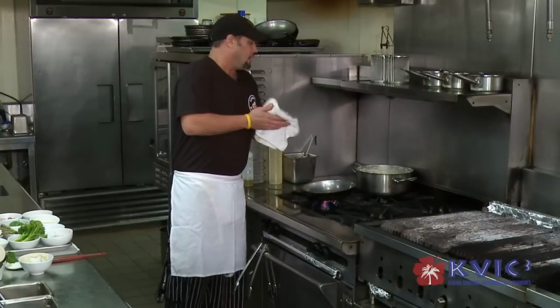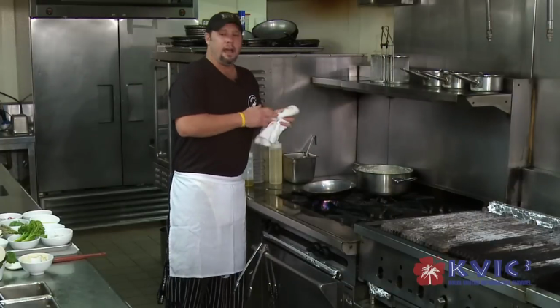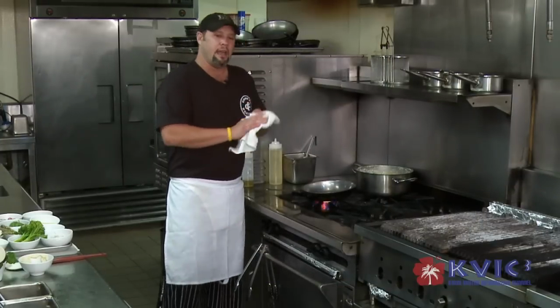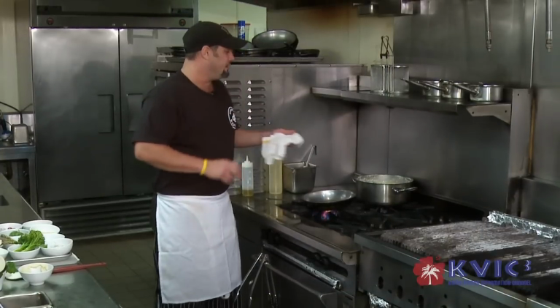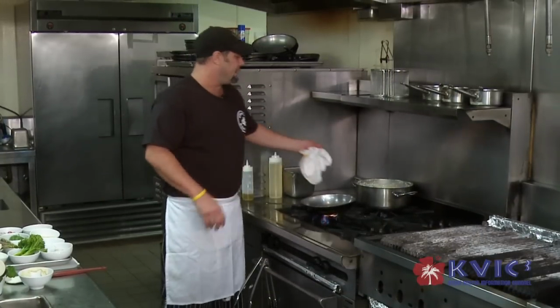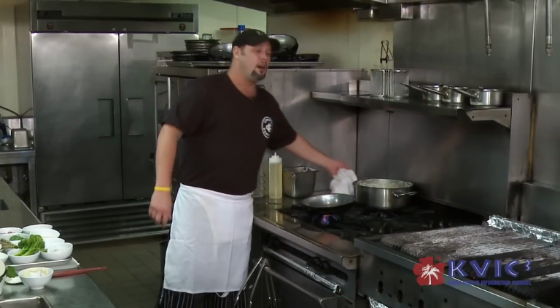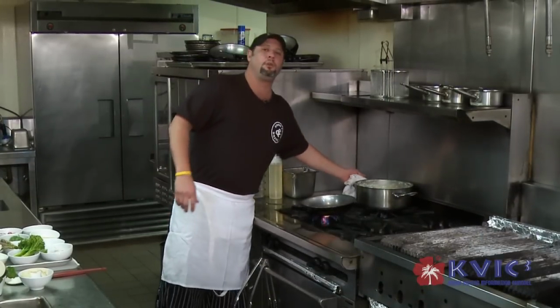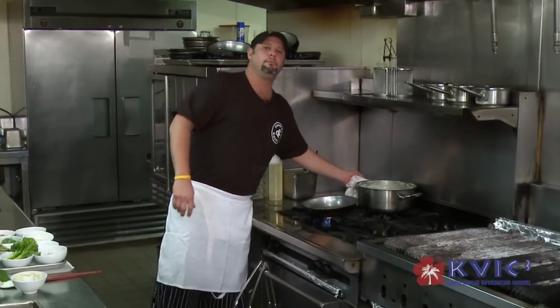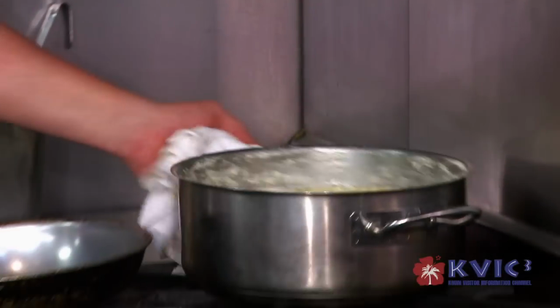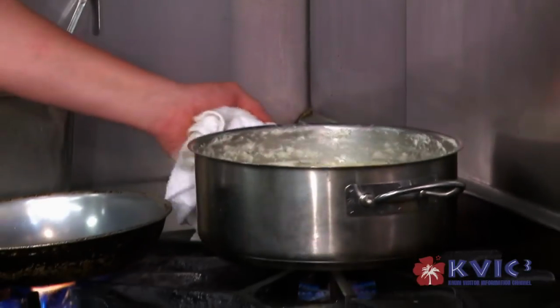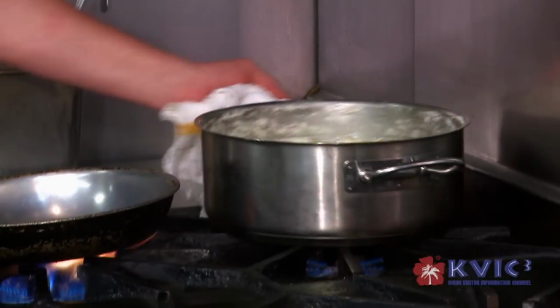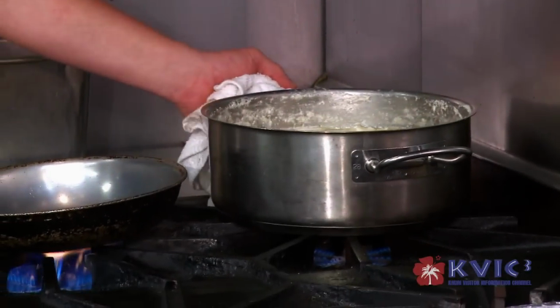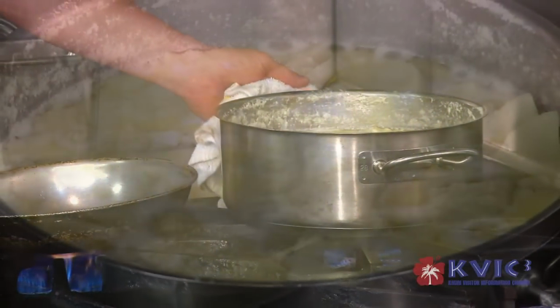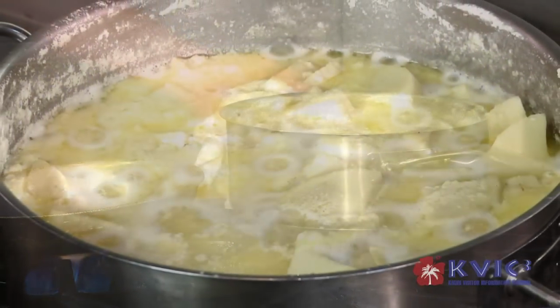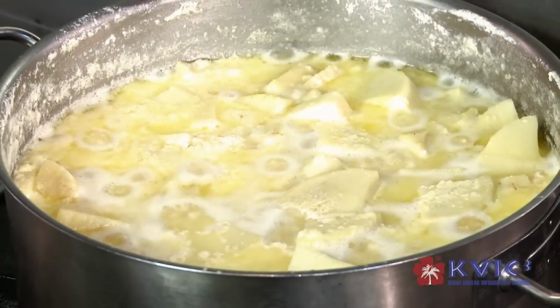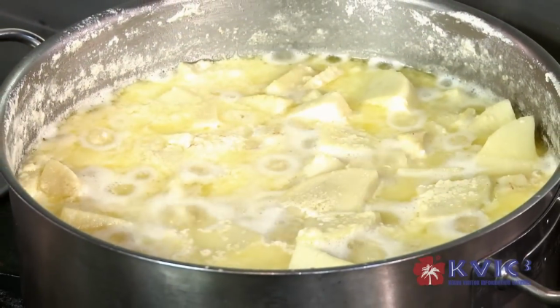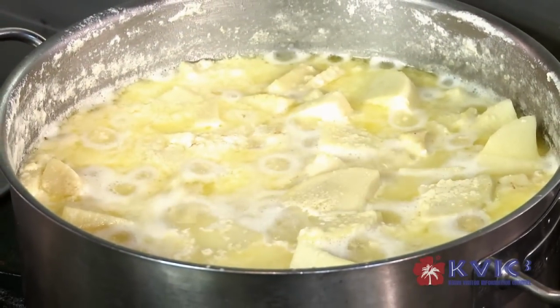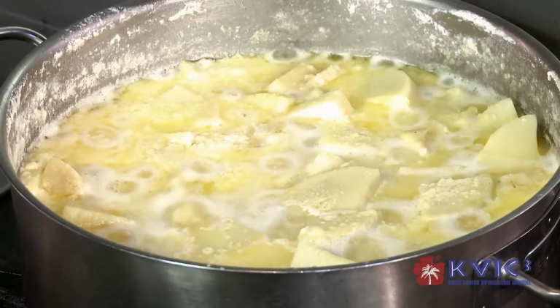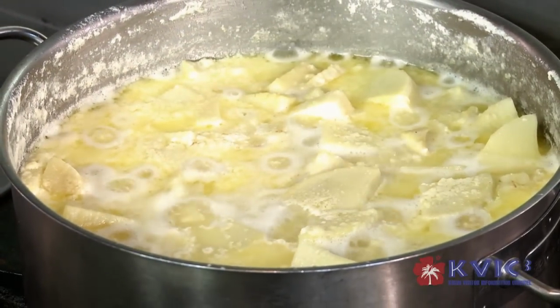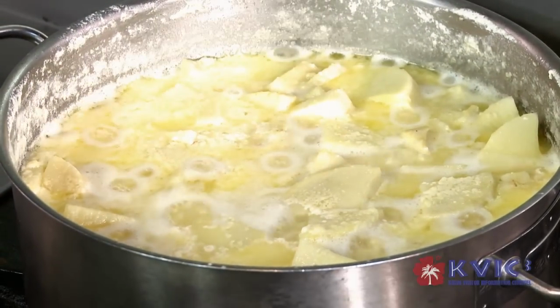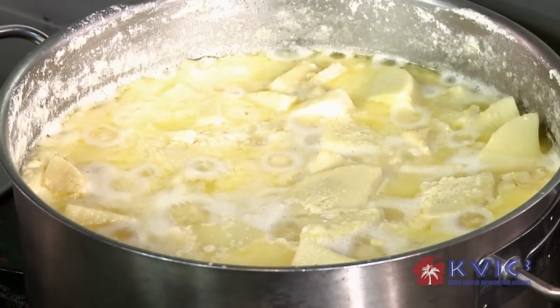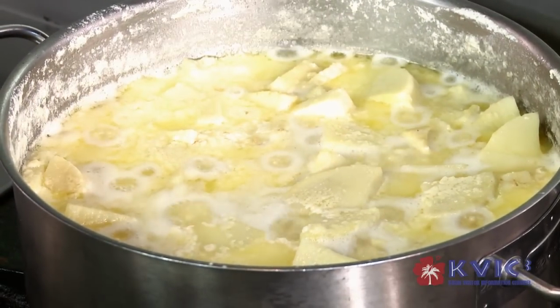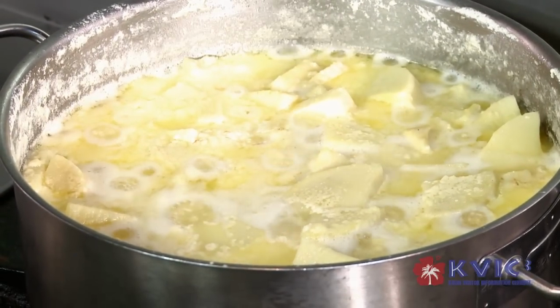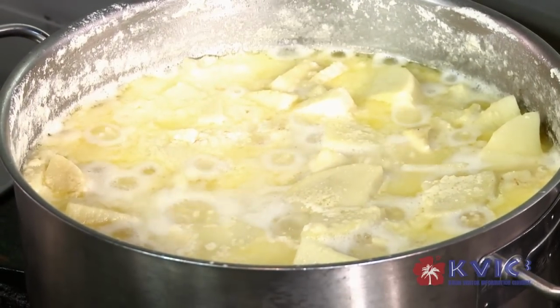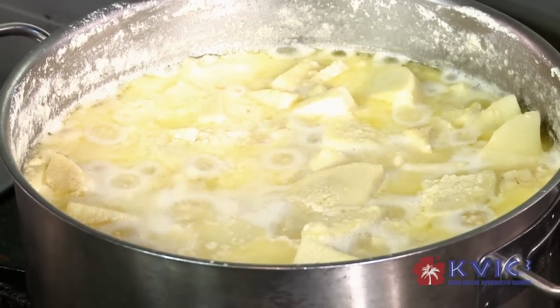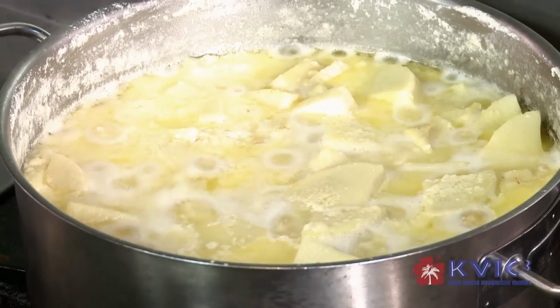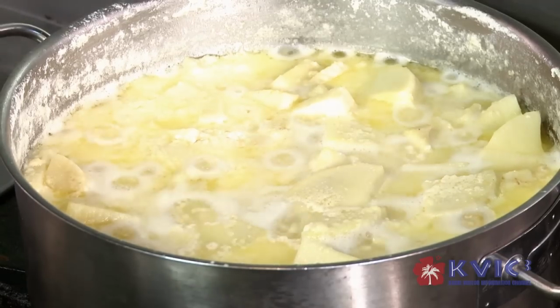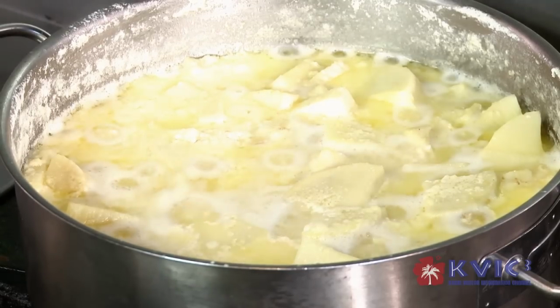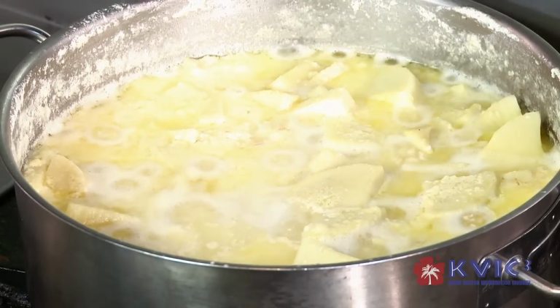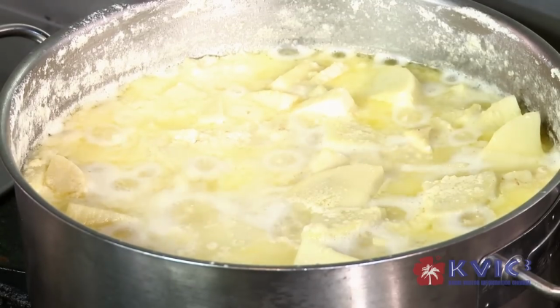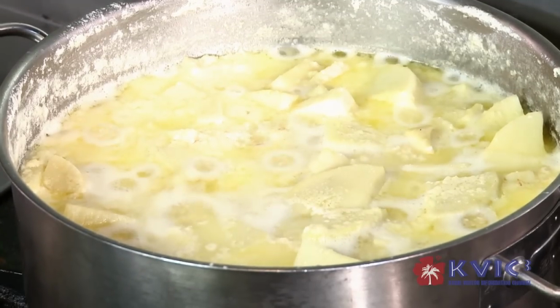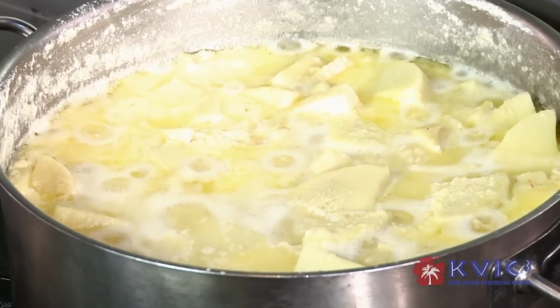On the side, what we have here is hearts of palm cooking inside of butter, milk, heavy cream, a little salt and pepper. What we do is reduce that down to get it nice and soft so we can puree it, and it's going to go to the base of the plate.